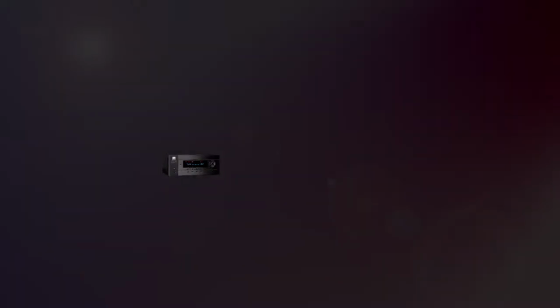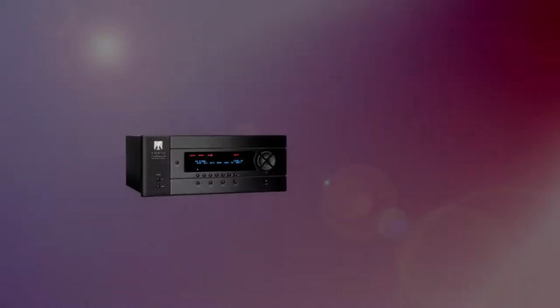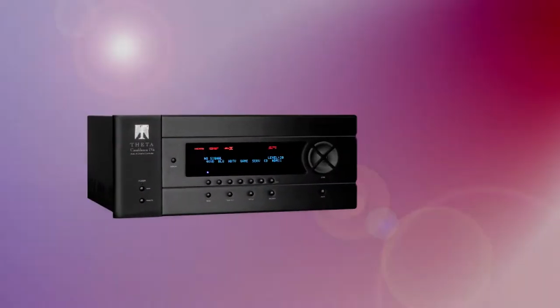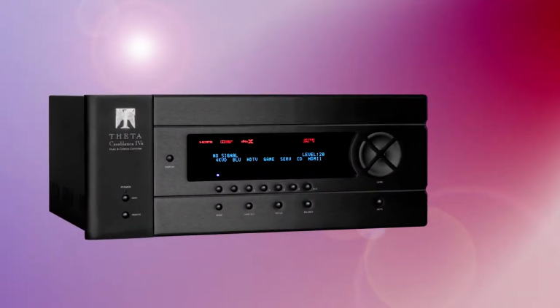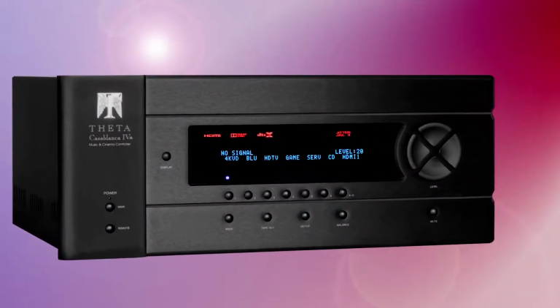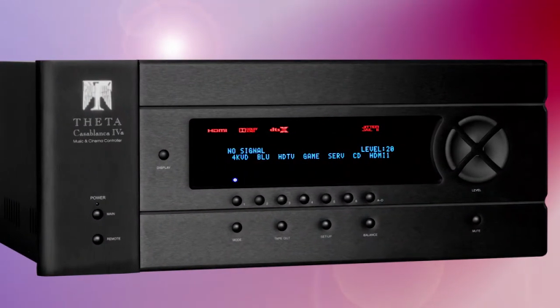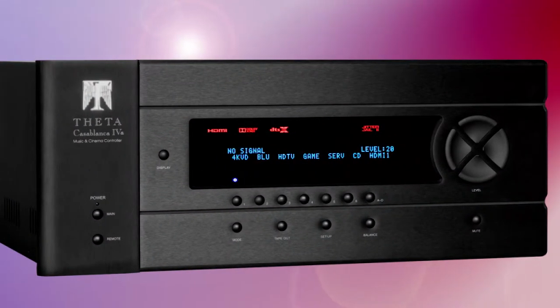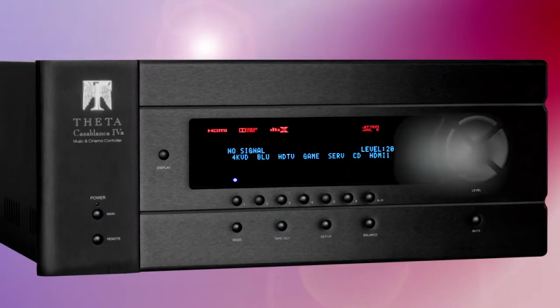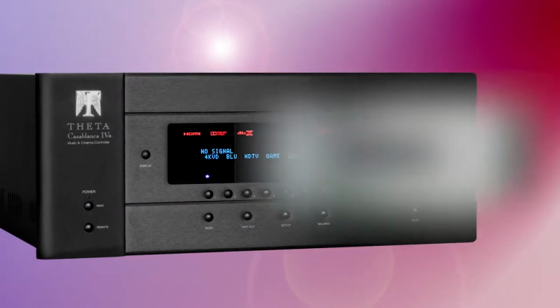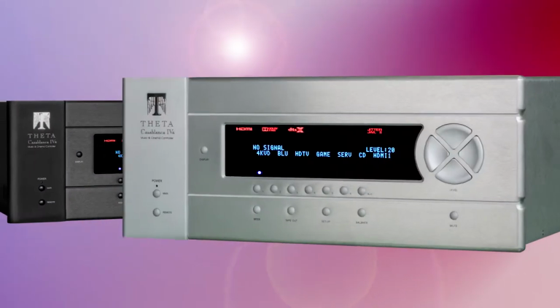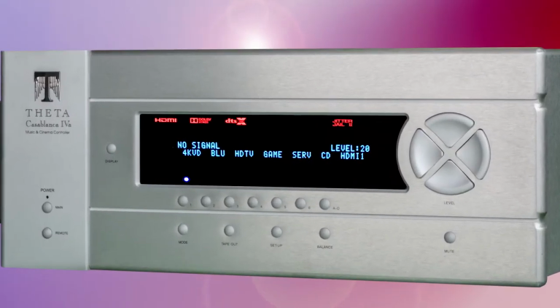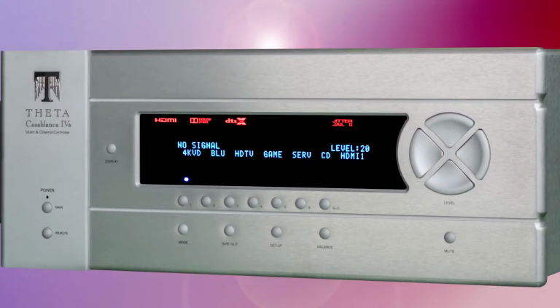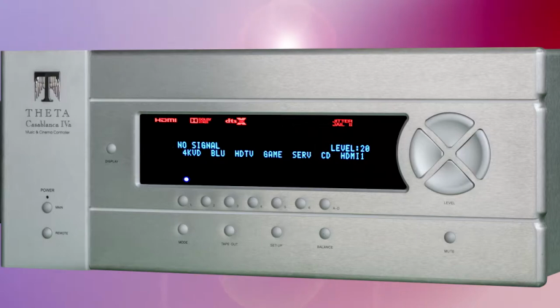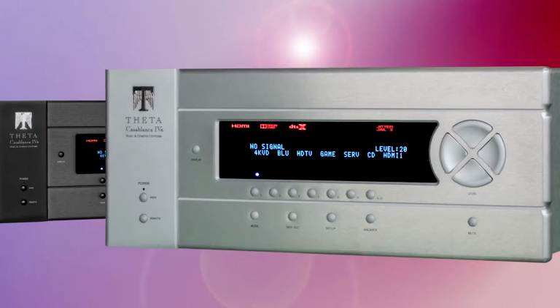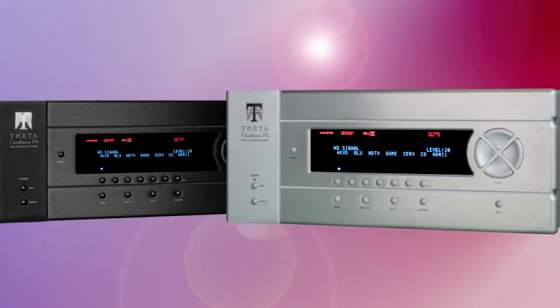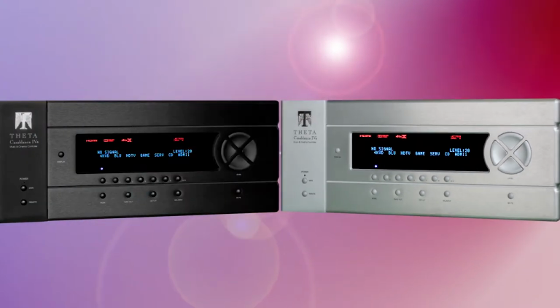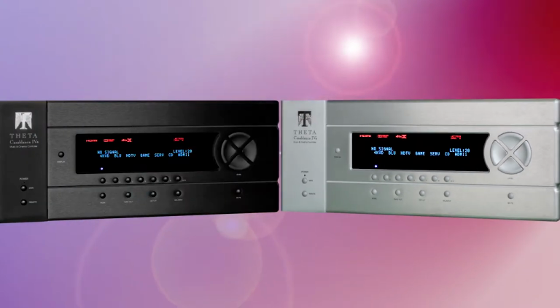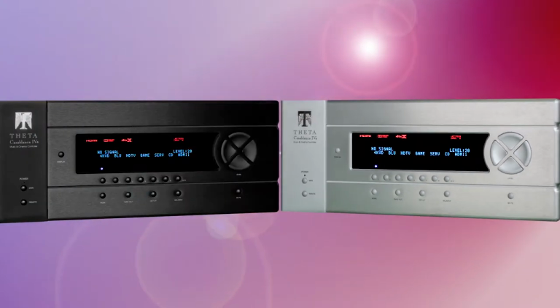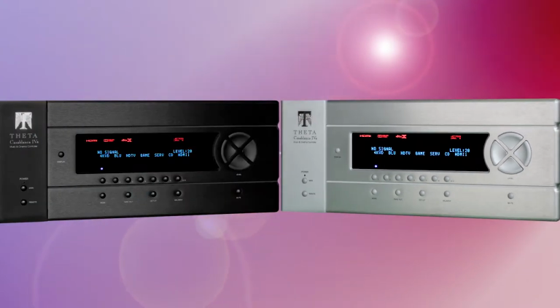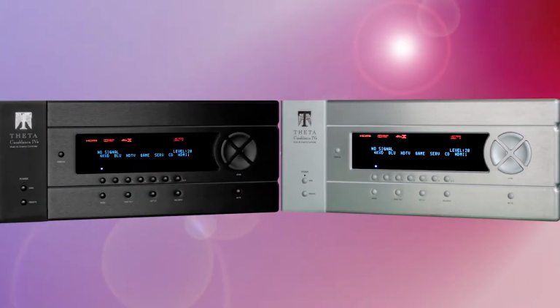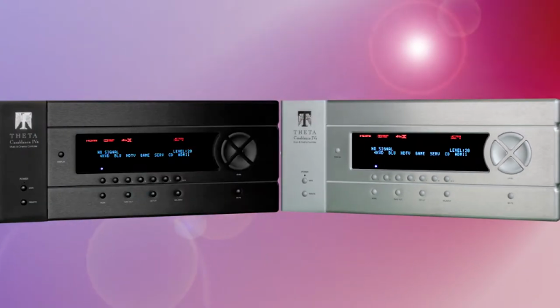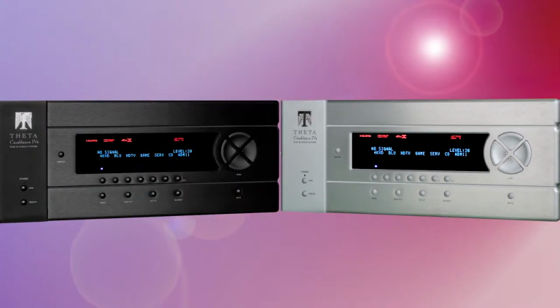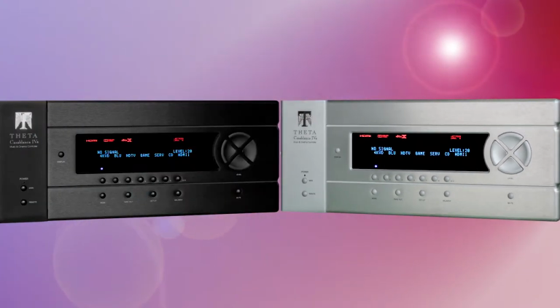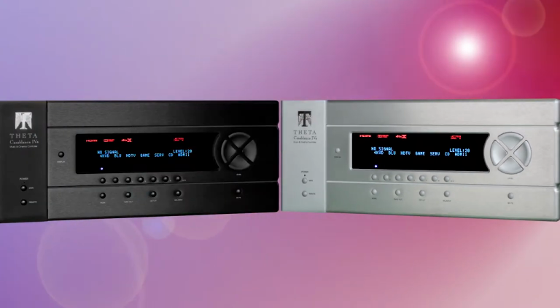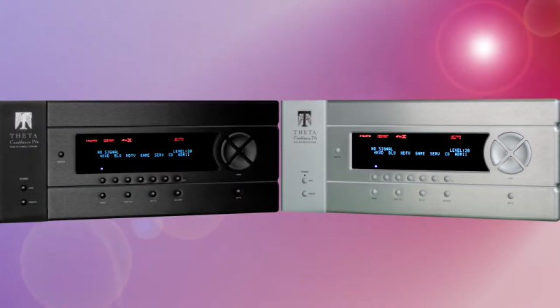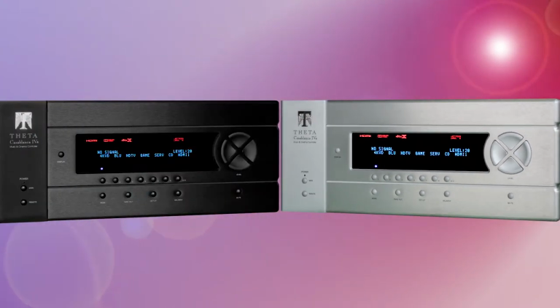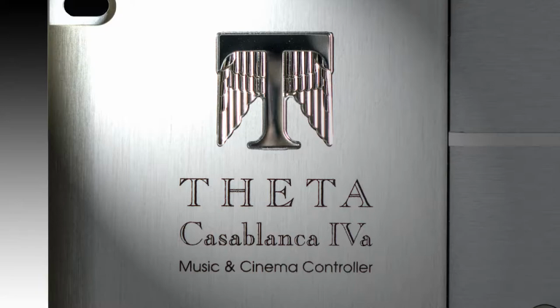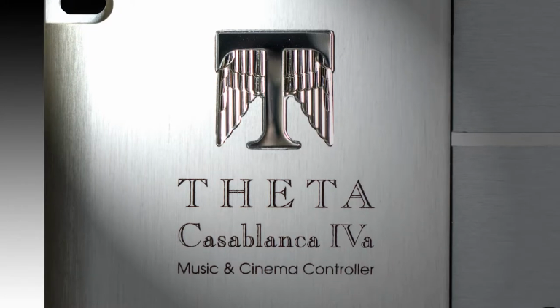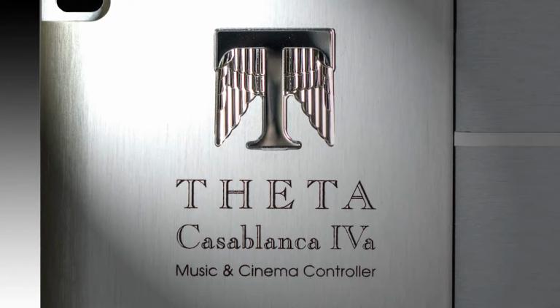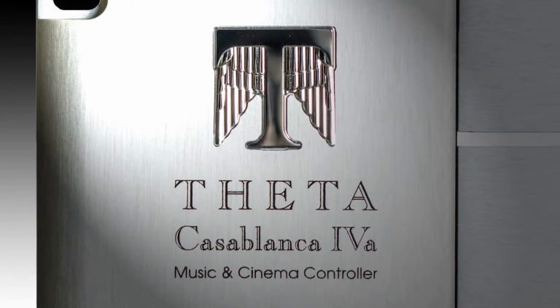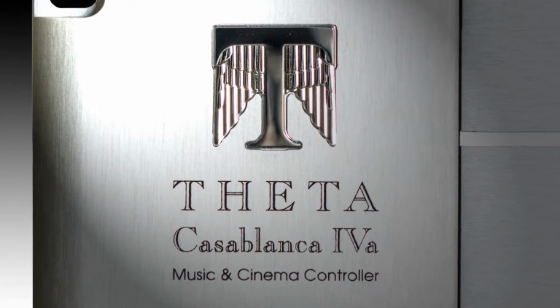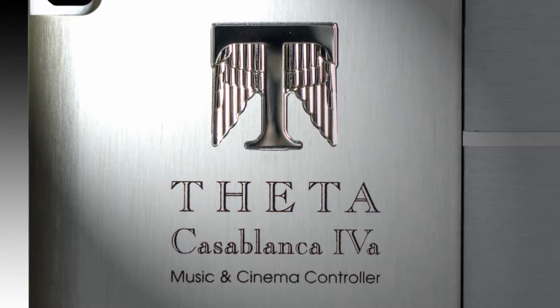Introducing the Casablanca 4A, Theta Digital's first immersive audio surround processor supporting the new Dolby Atmos and DTSX immersive audio experience.